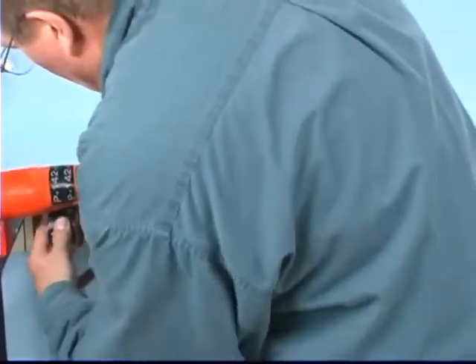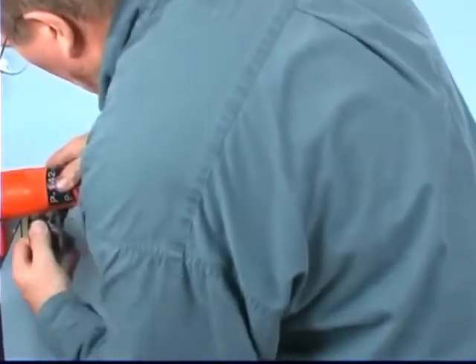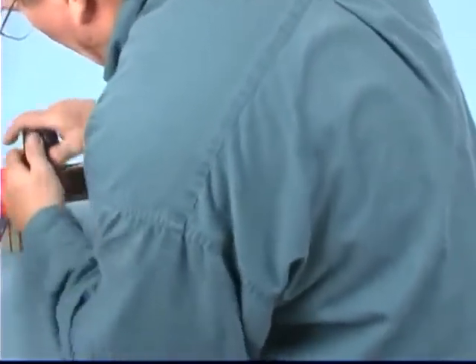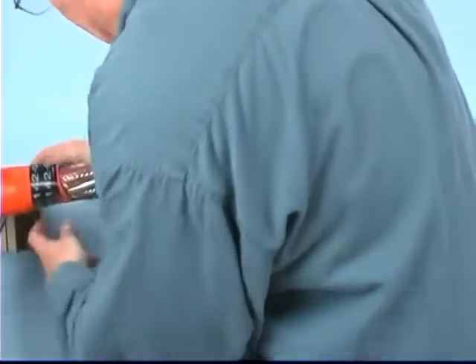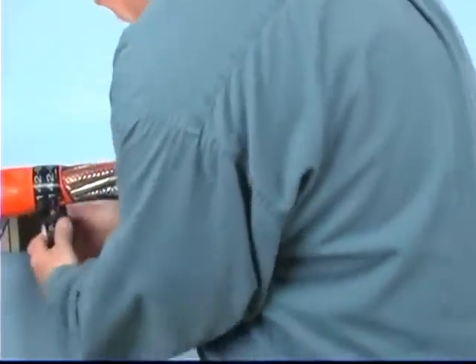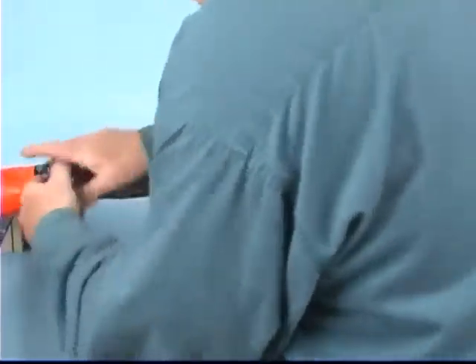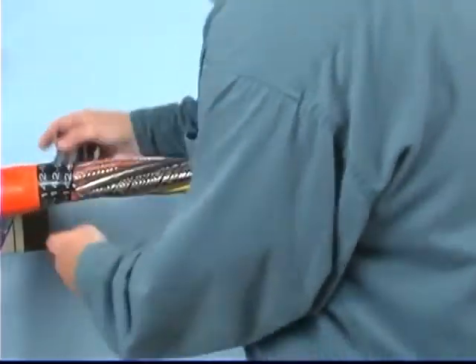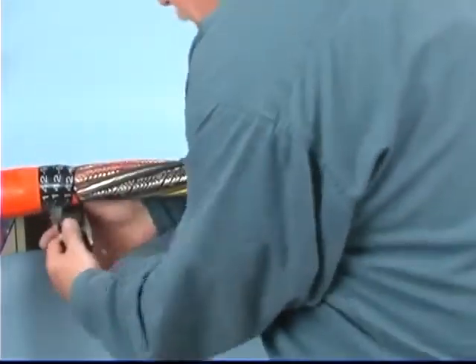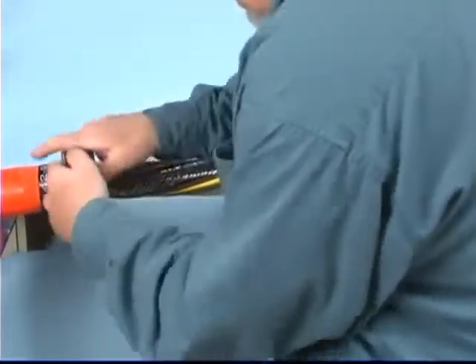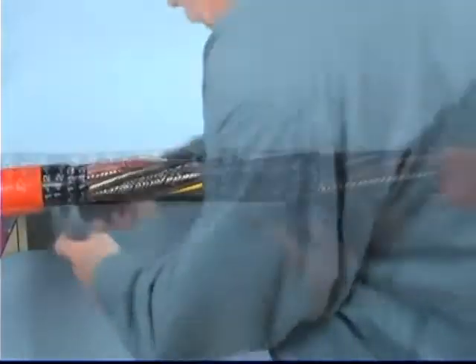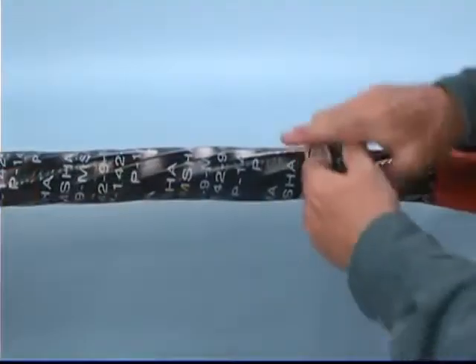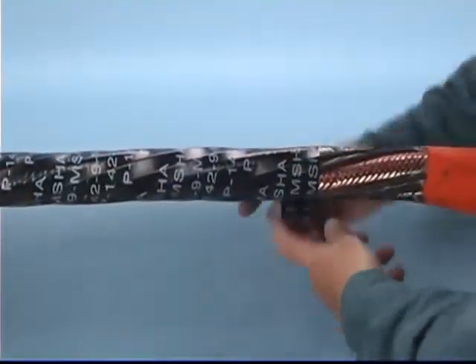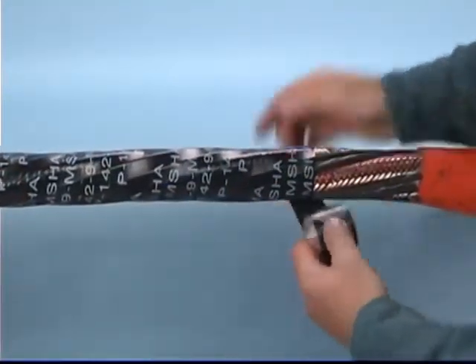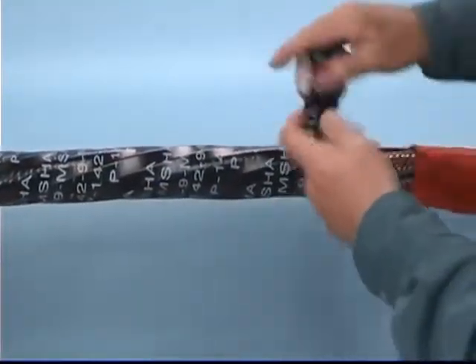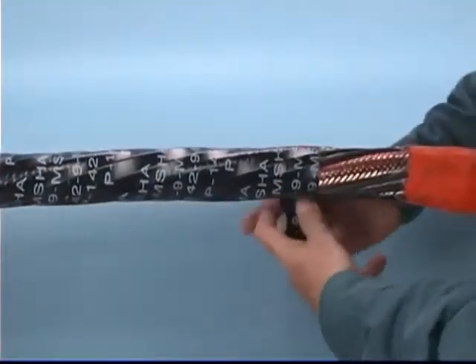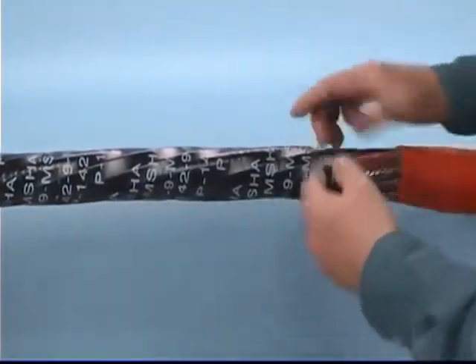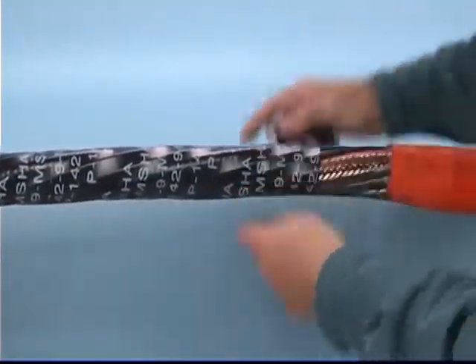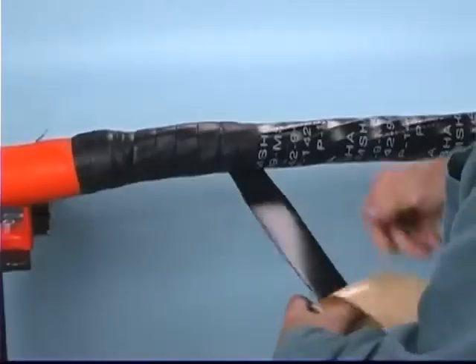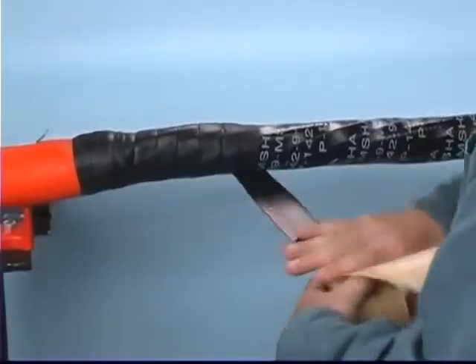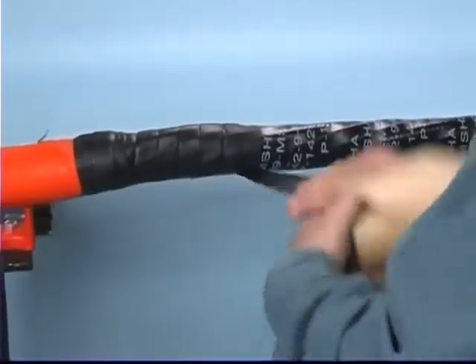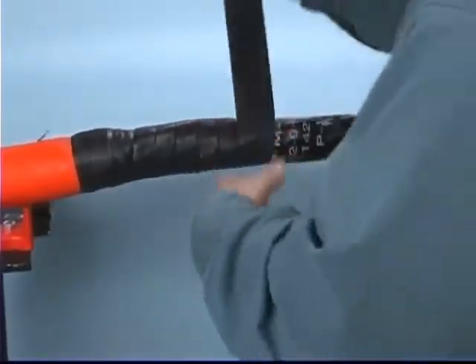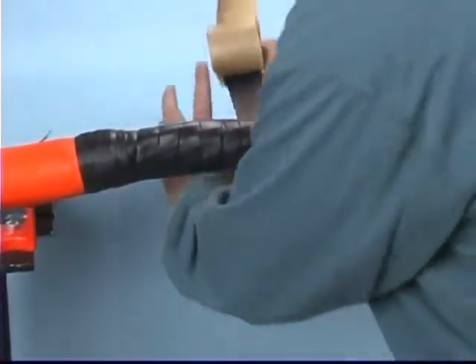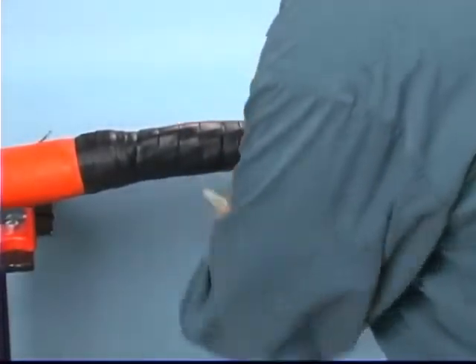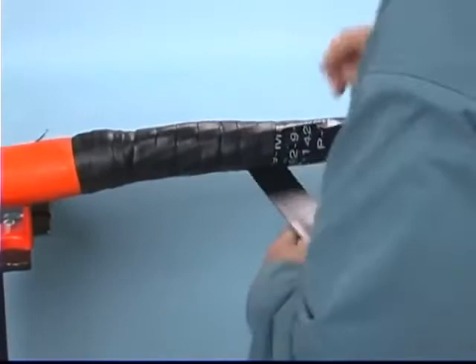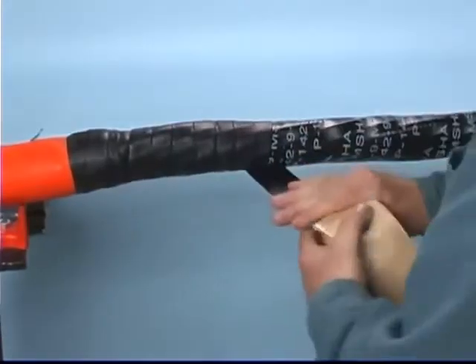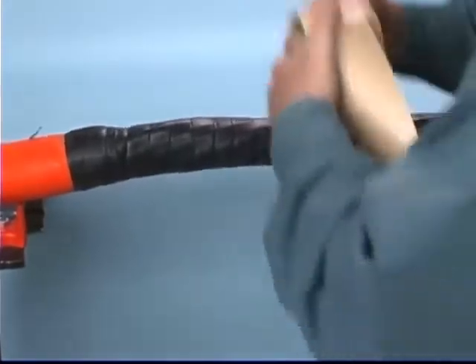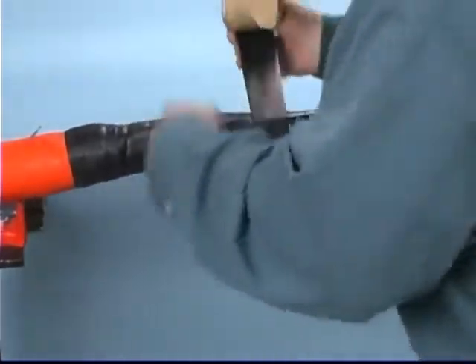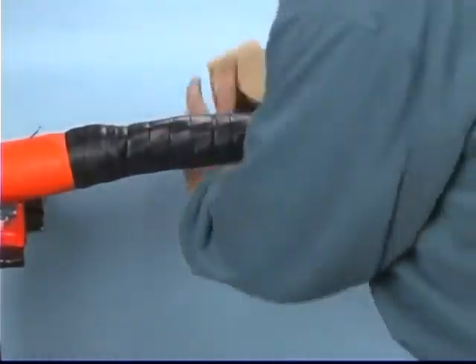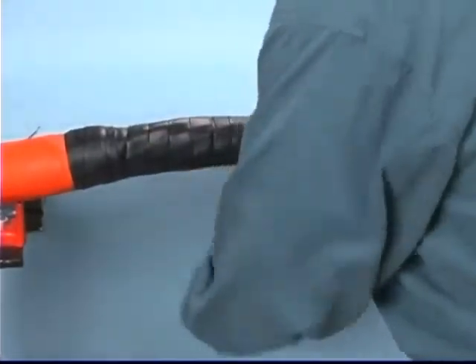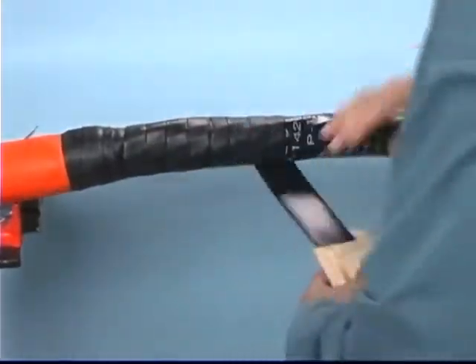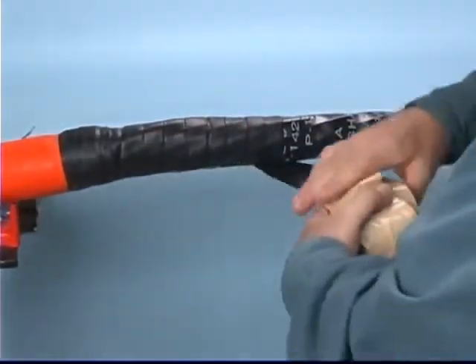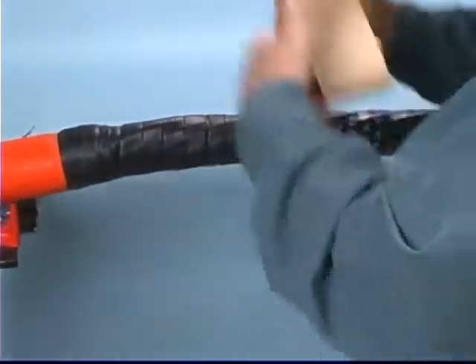Bundle the cable assembly and bind with 3M Brand Temflex Vinyl Electrical Tape 1700P. Cover the 1700P tape with one half-lapped layer of Scotch Brand Rubber Mastic Tape 2228.